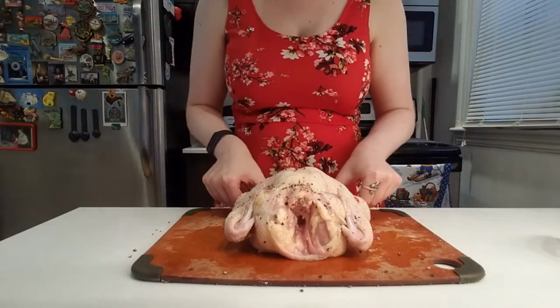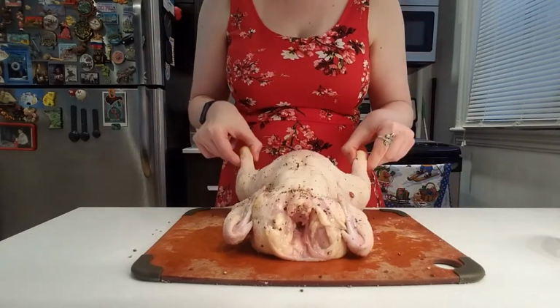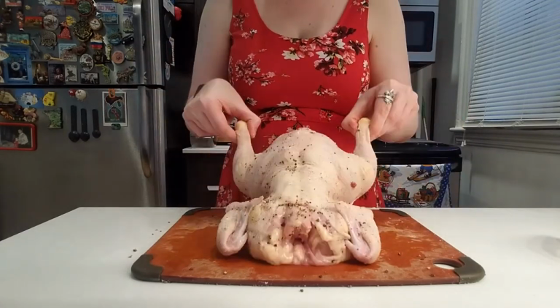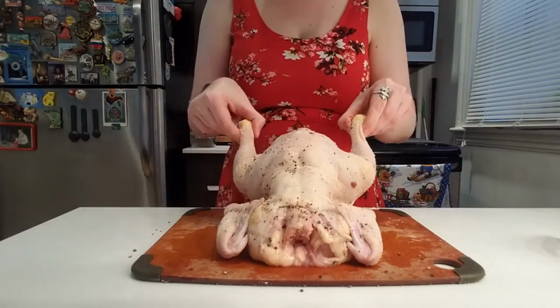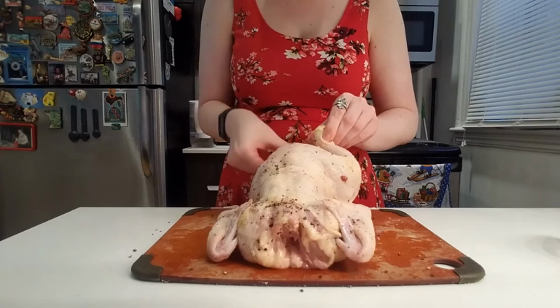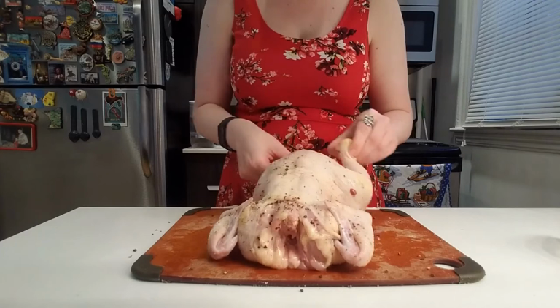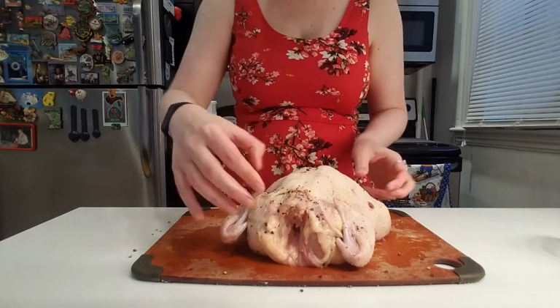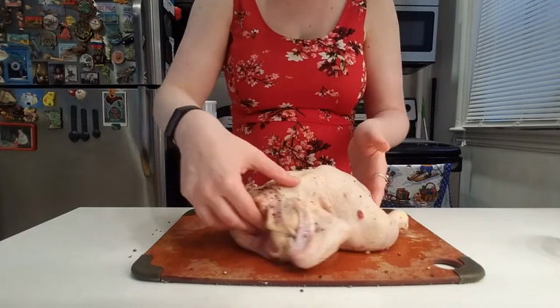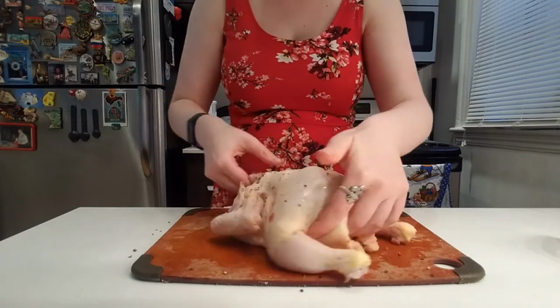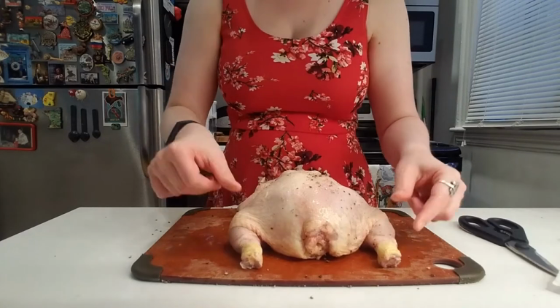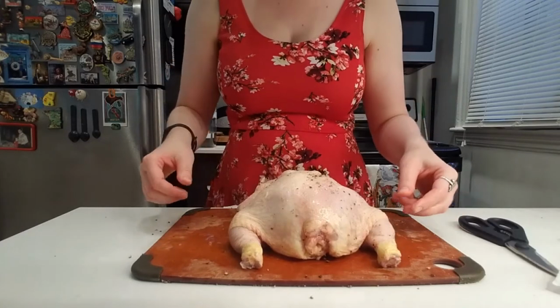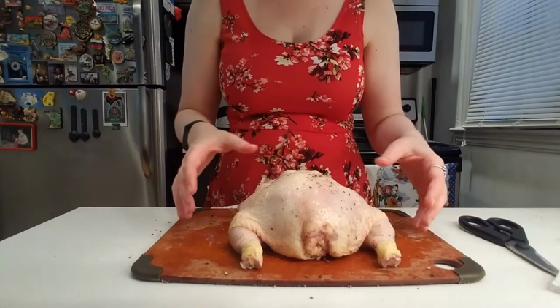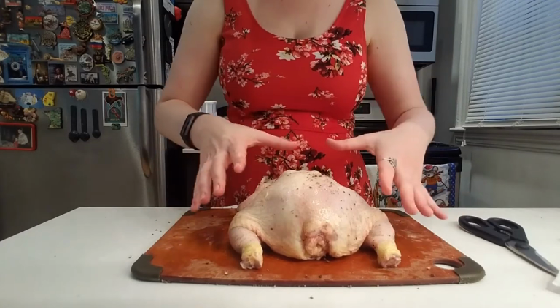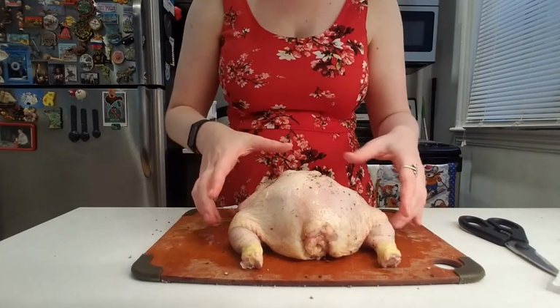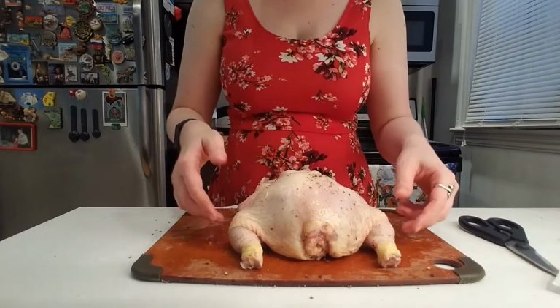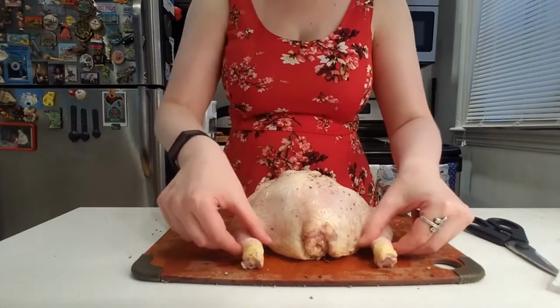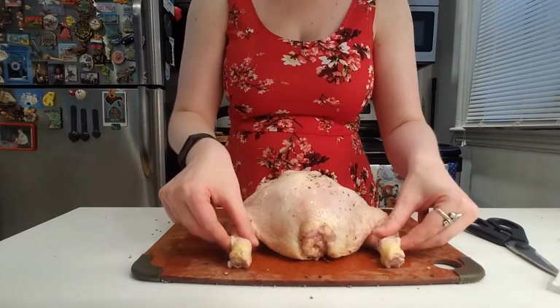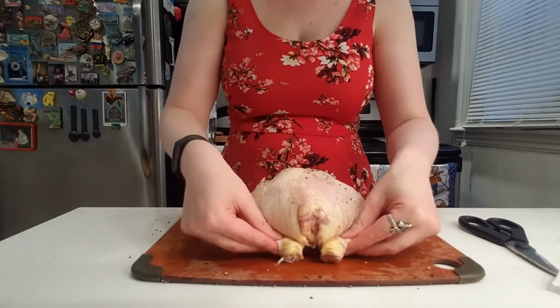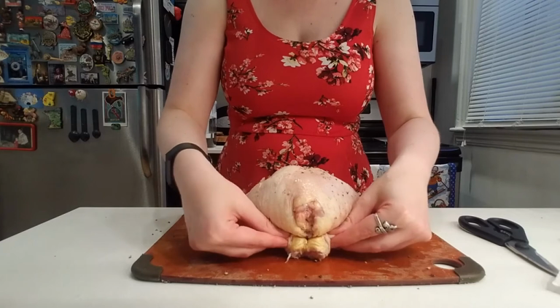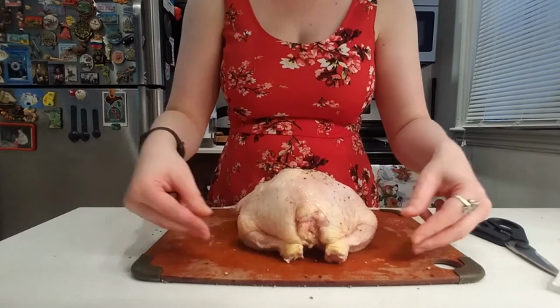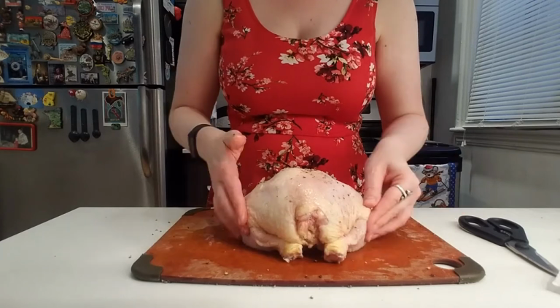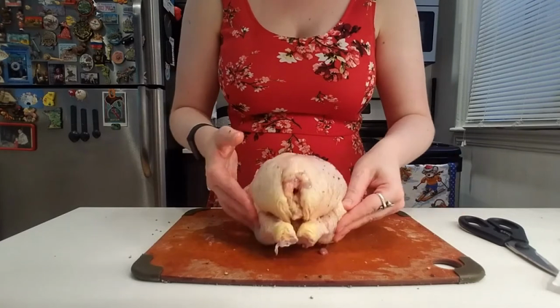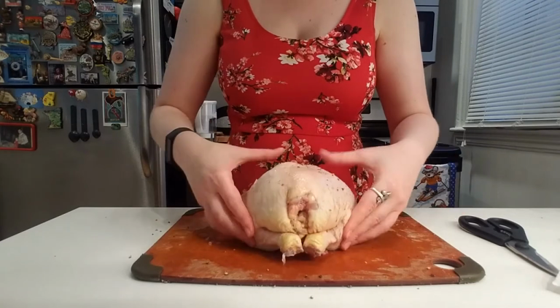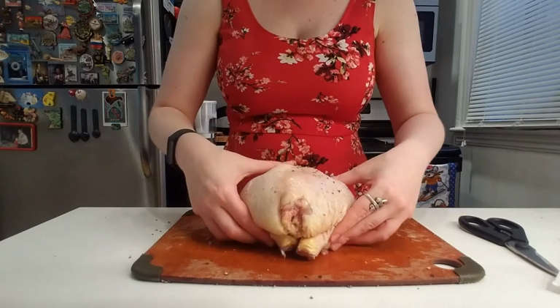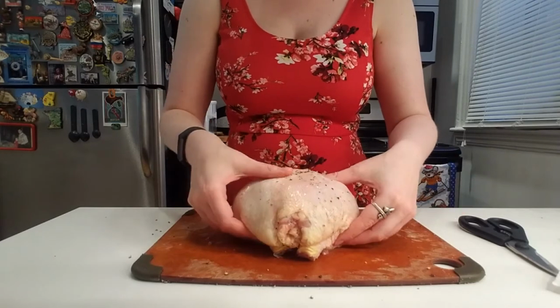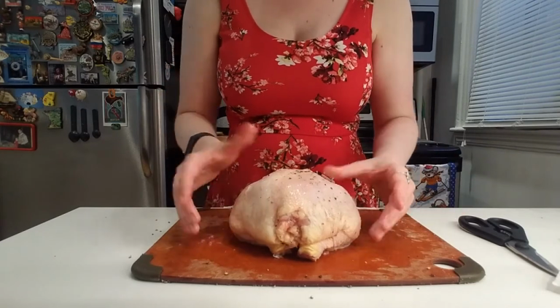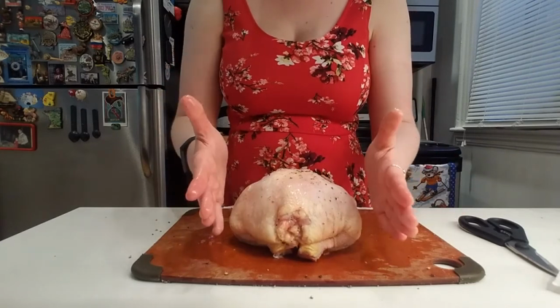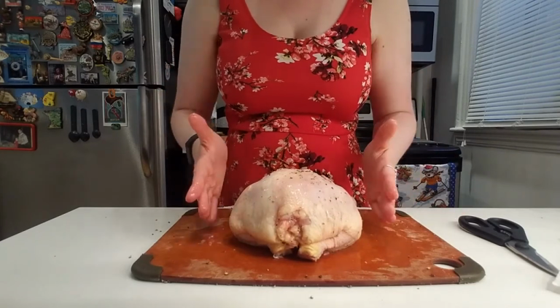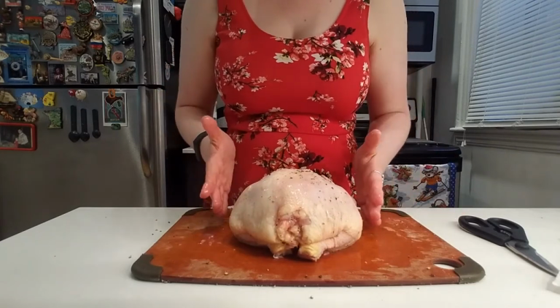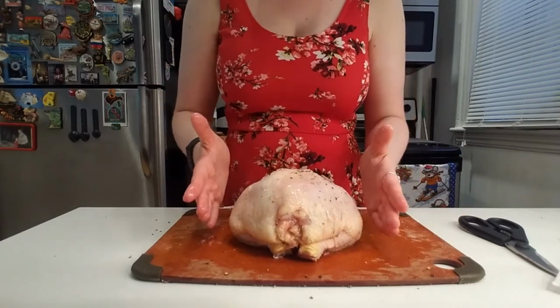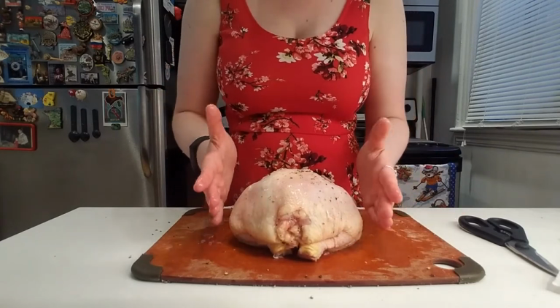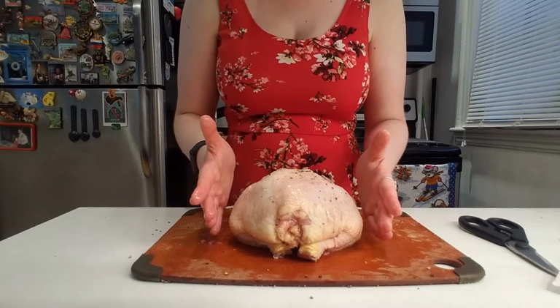What we want to make sure to do is get the chicken in a uniform shape. We want to tuck the legs in, and as you can see, once we do that the chicken becomes one width.